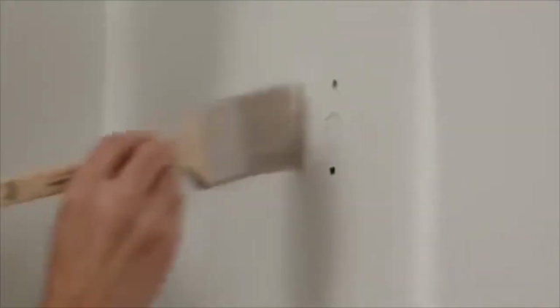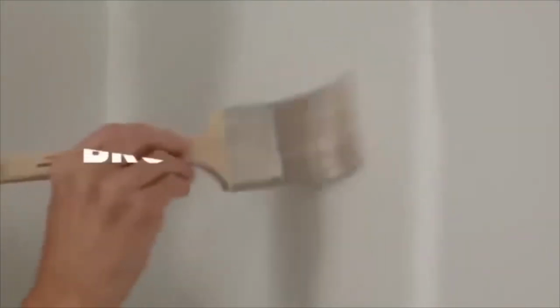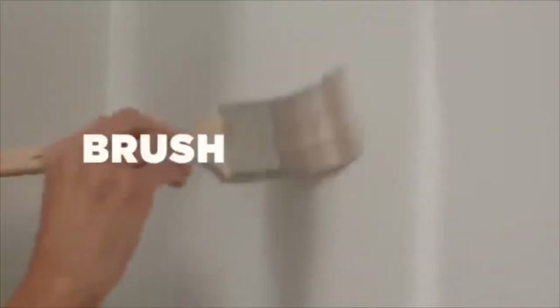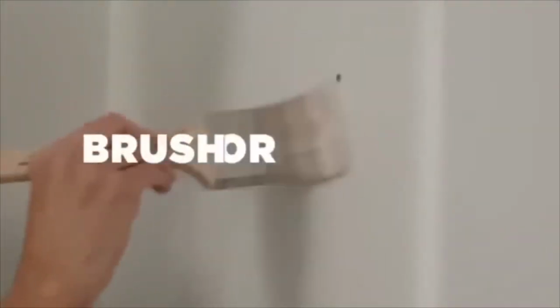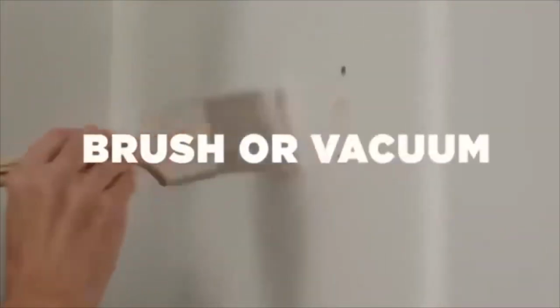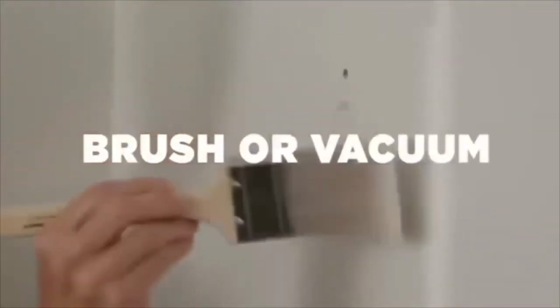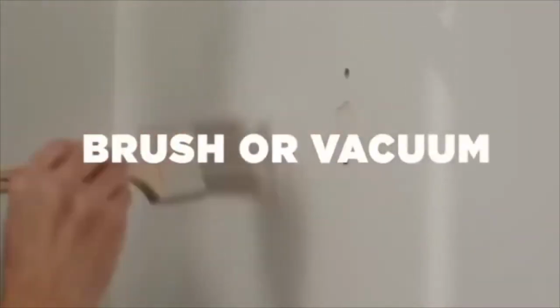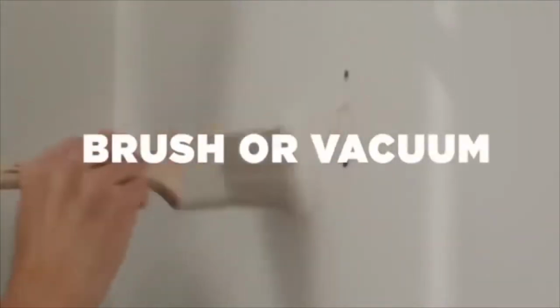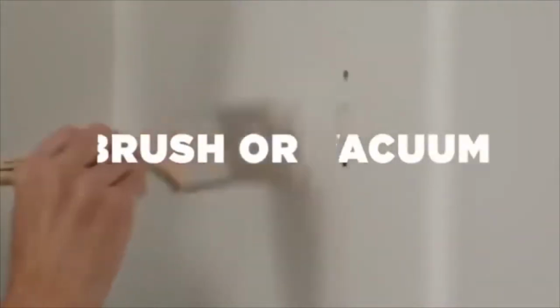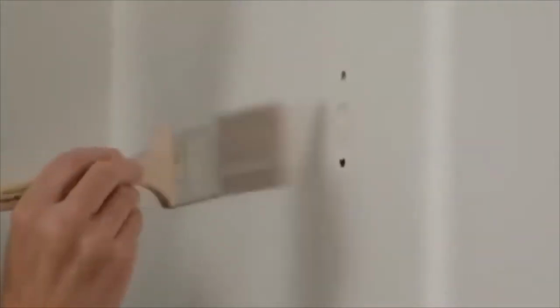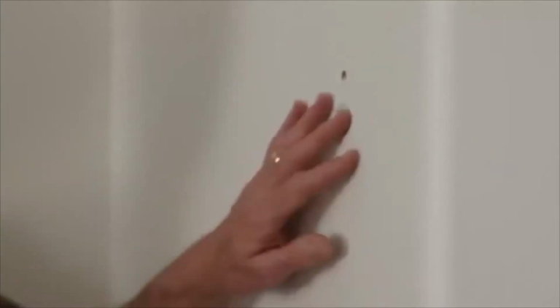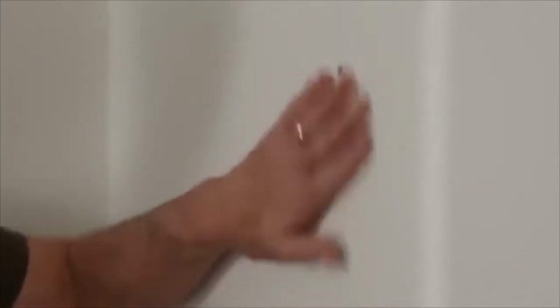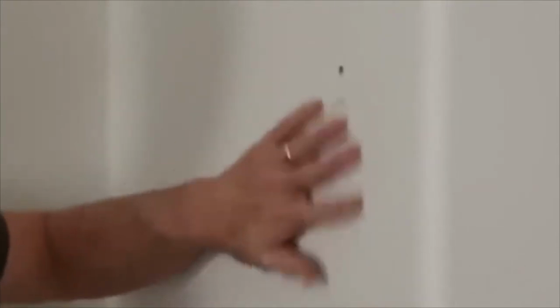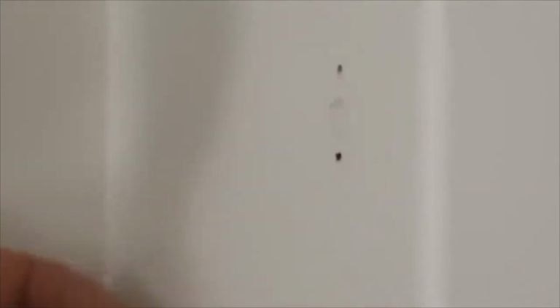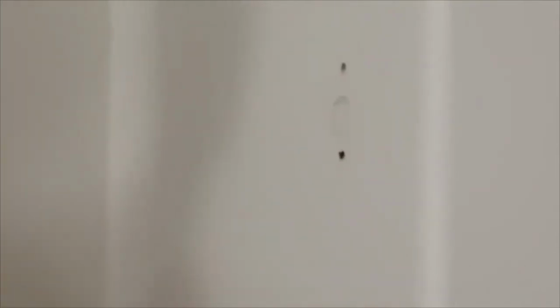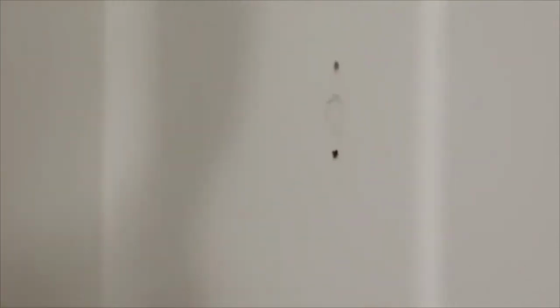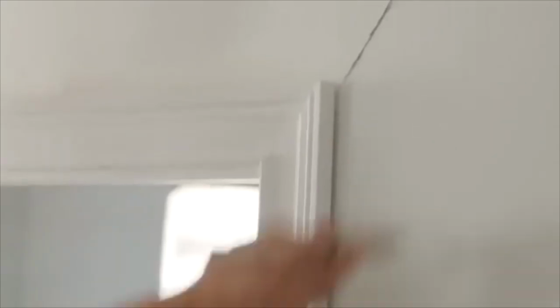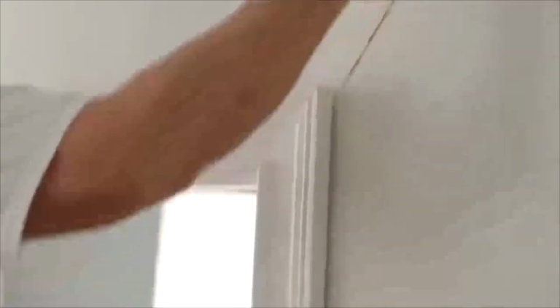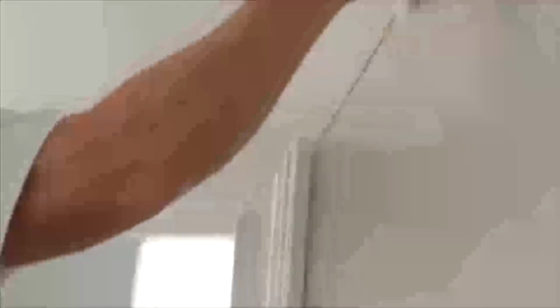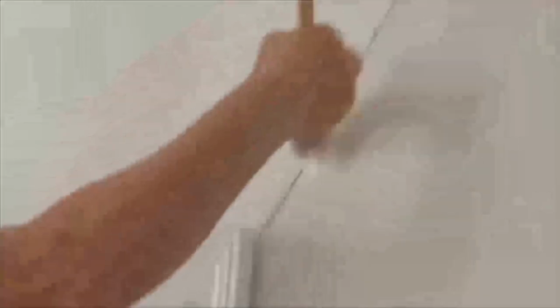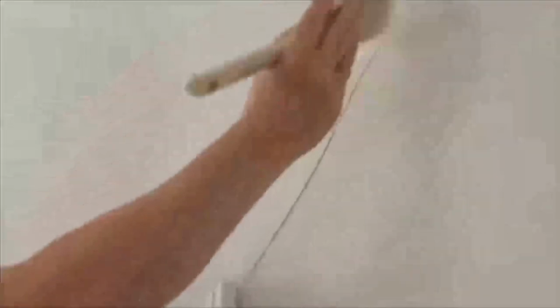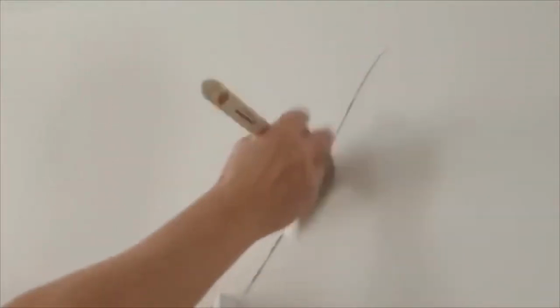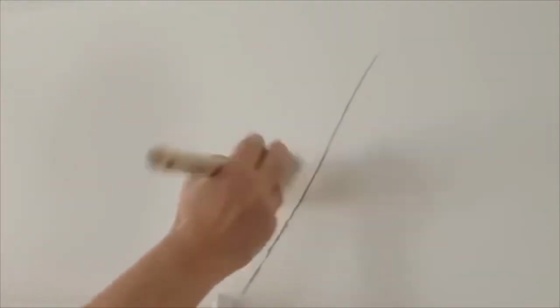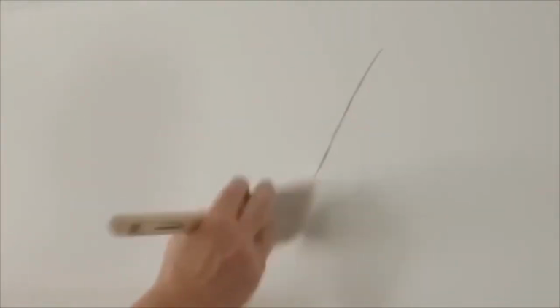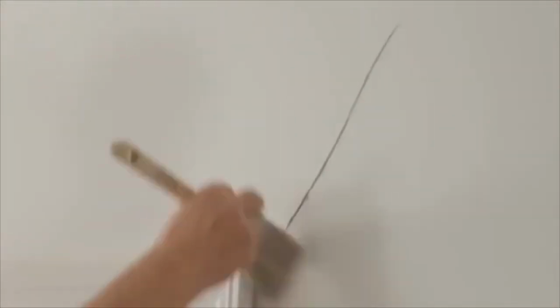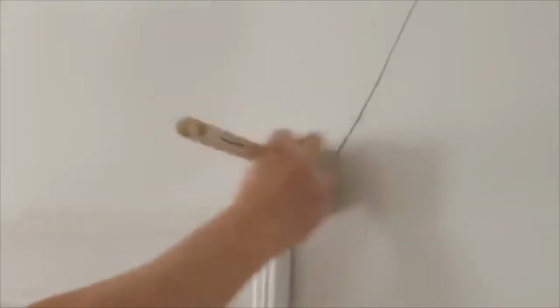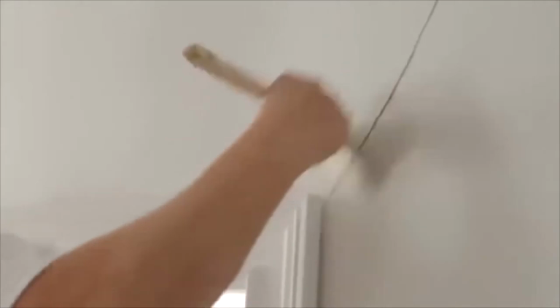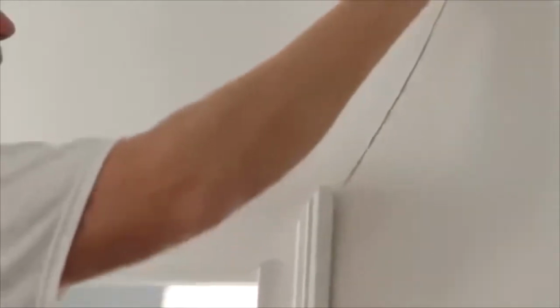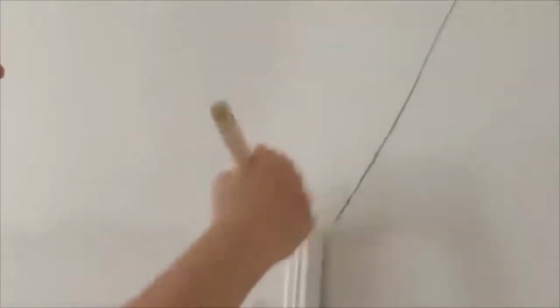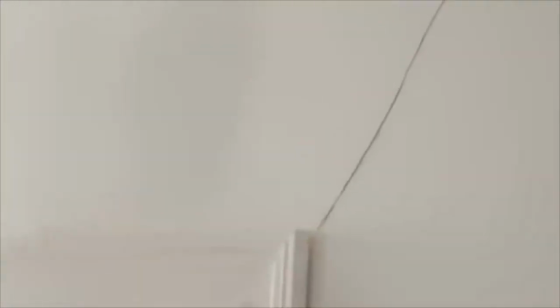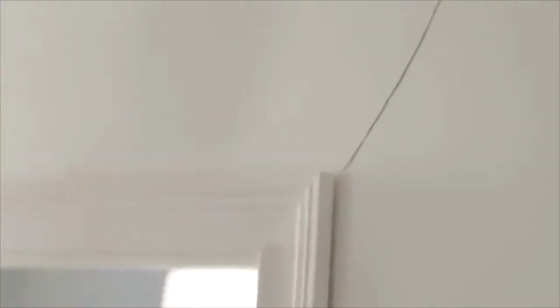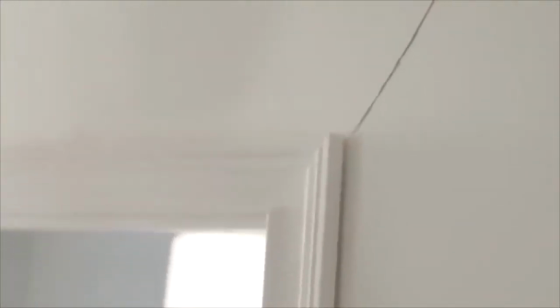Next, brush or vacuum the area to remove dust or debris. You may also use a damp cloth. If you don't remove the dust and clear the area, it can affect how well the filler dries and grips the surface of the wall.